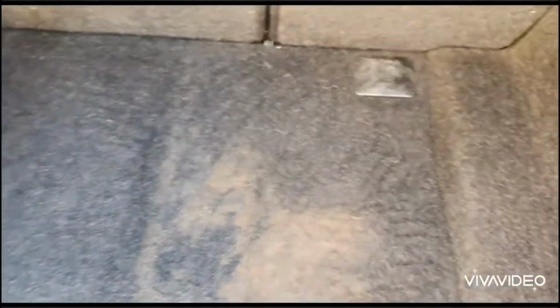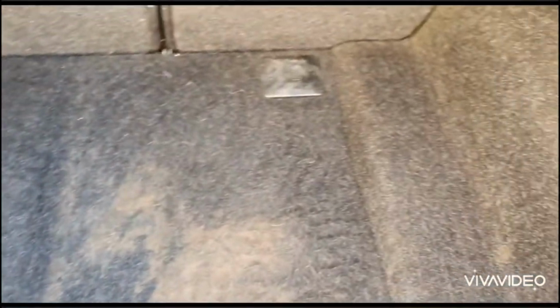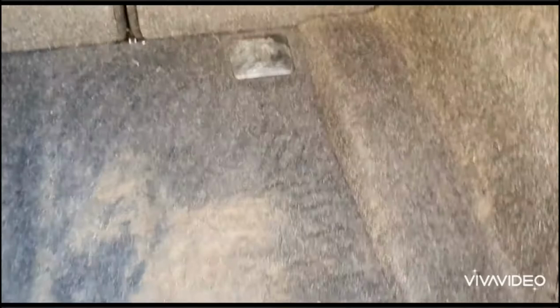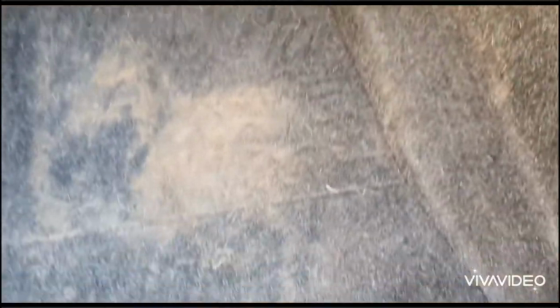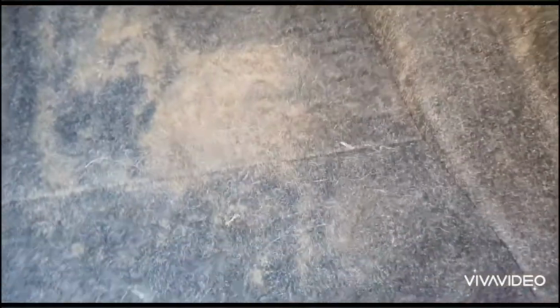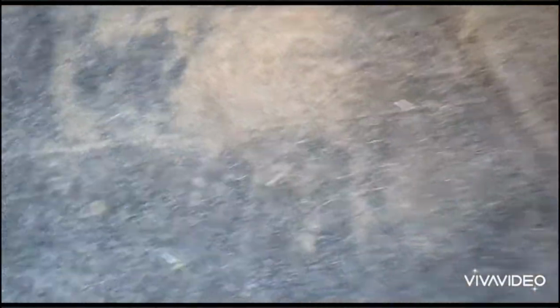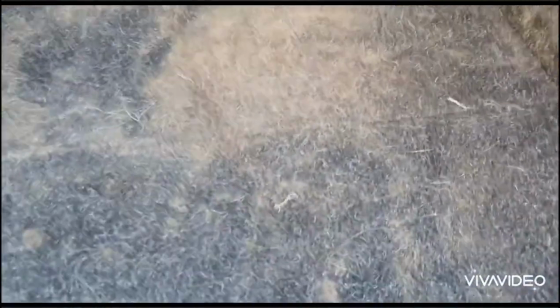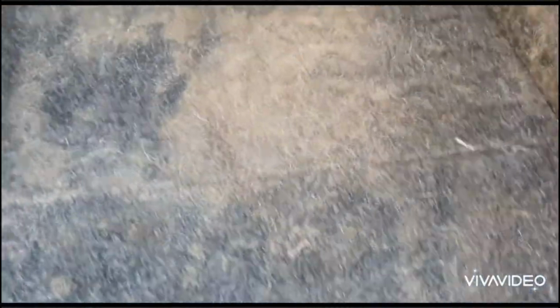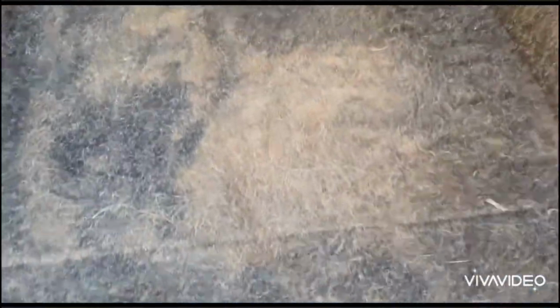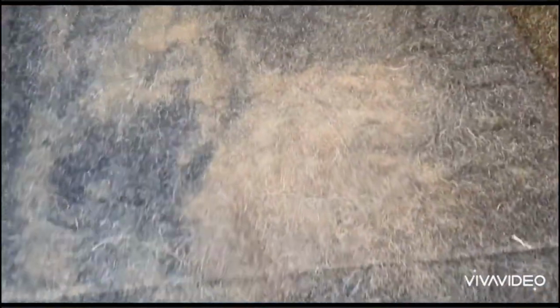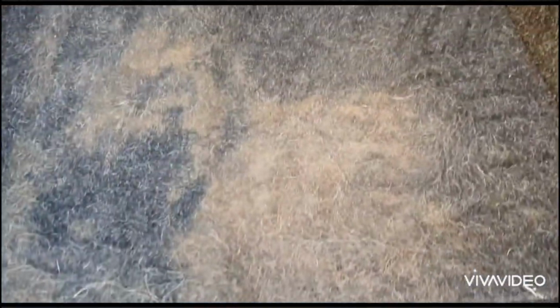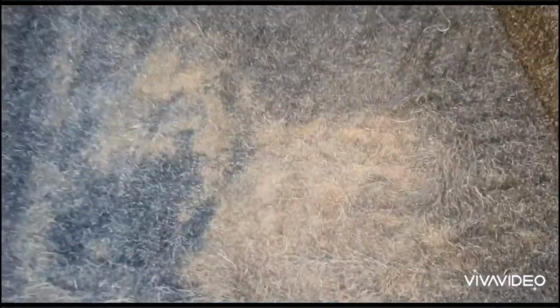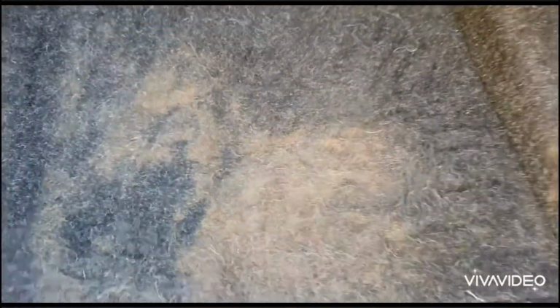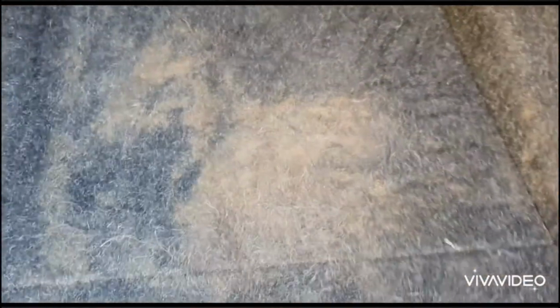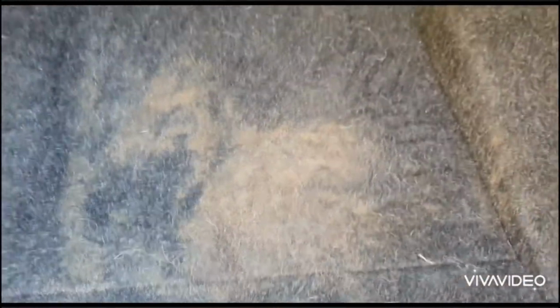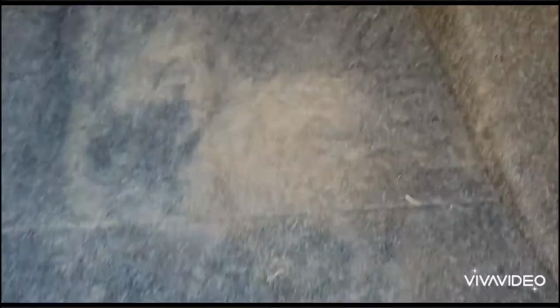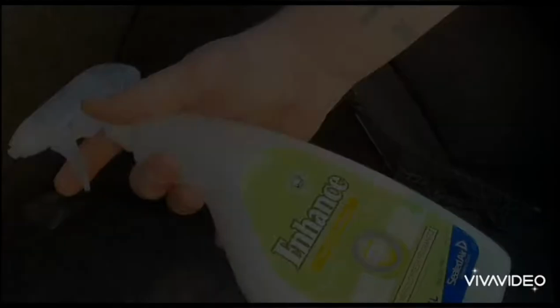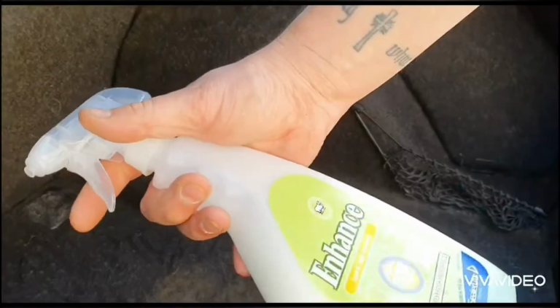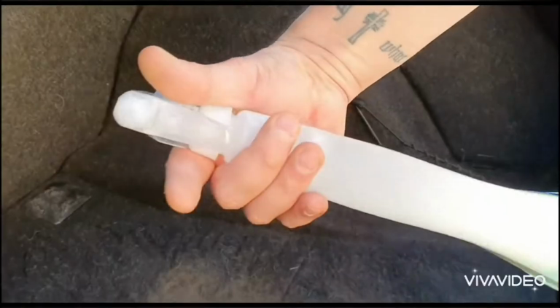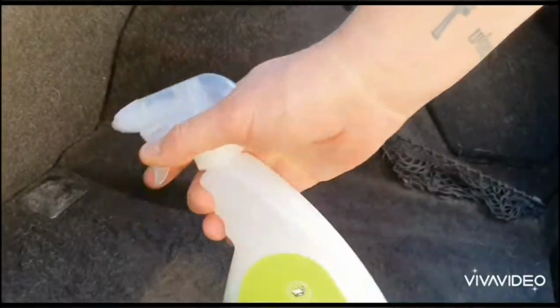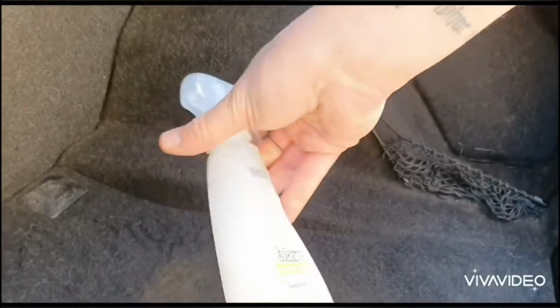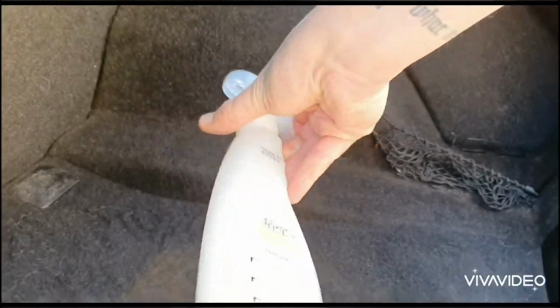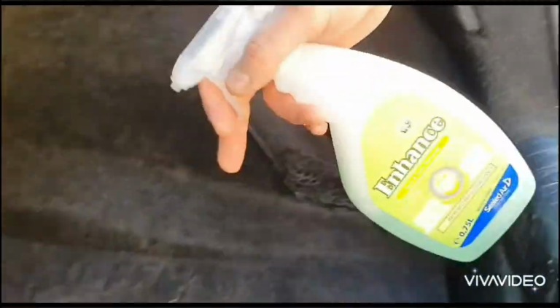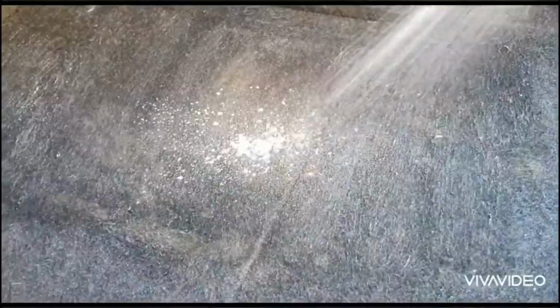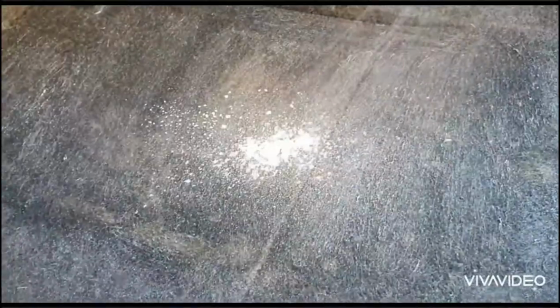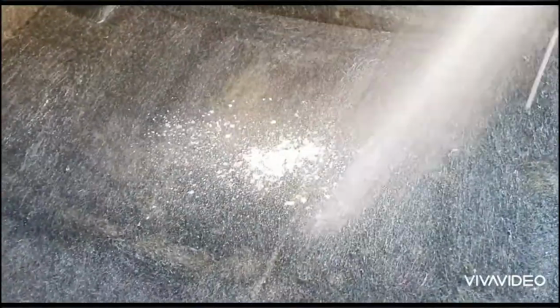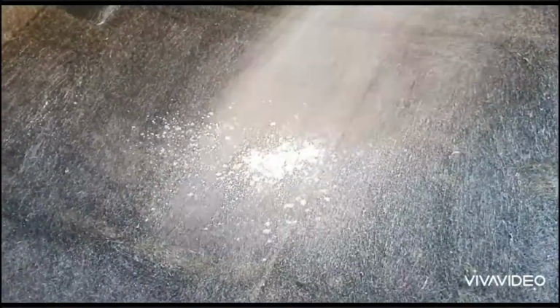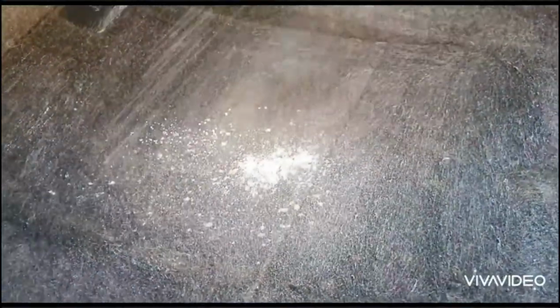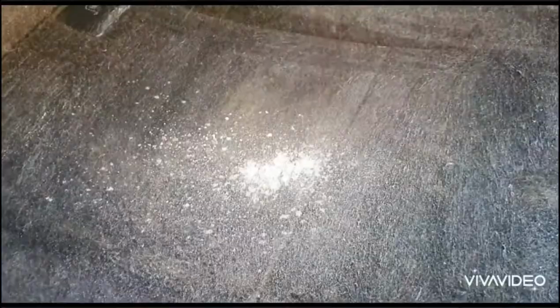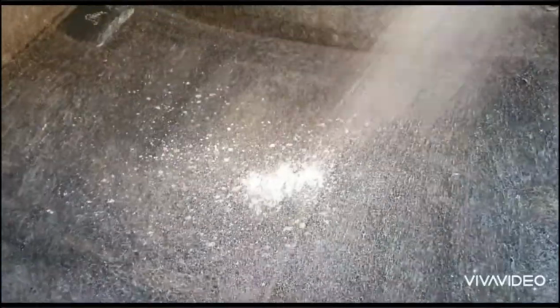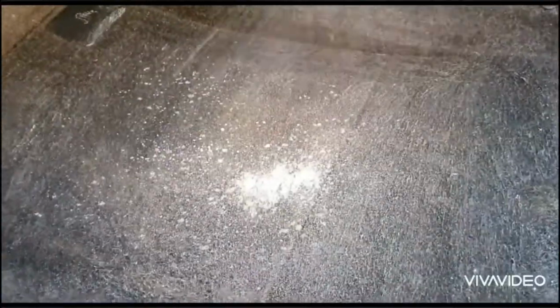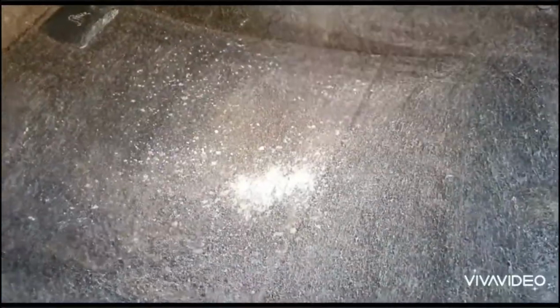Alright, so after the first pass you can see it's looking a lot better, but that patch there is just not budging. So what we're going to do next is grab some soapy water and spray it over the whole area — make sure you get that soaked in really, really well.